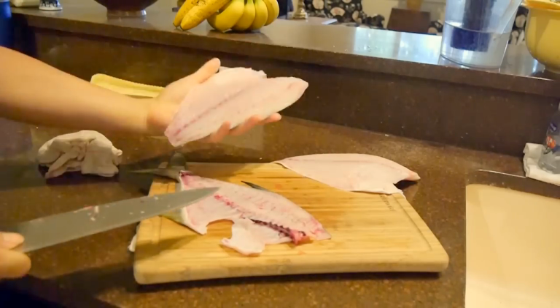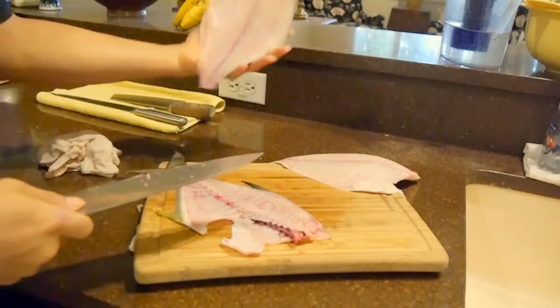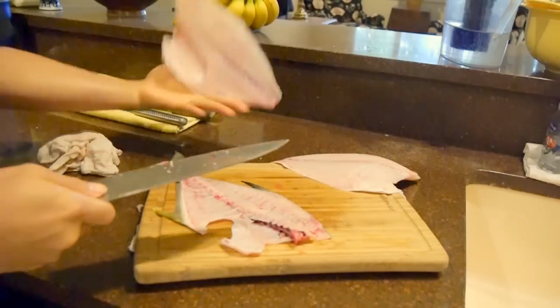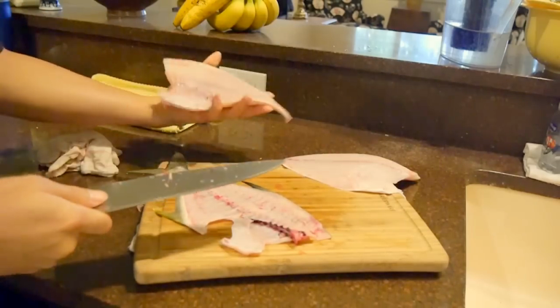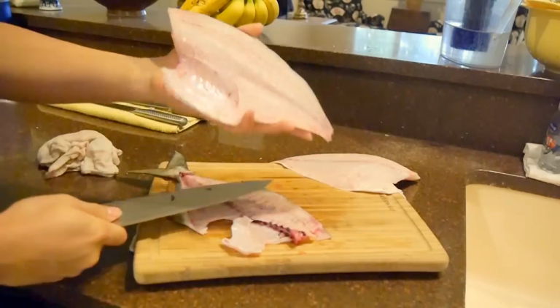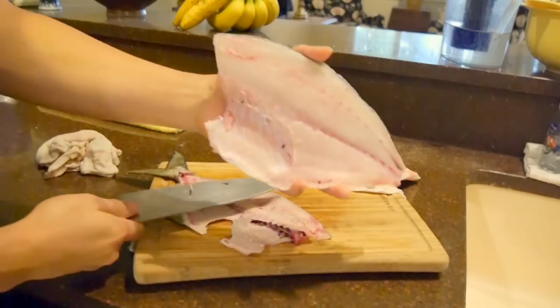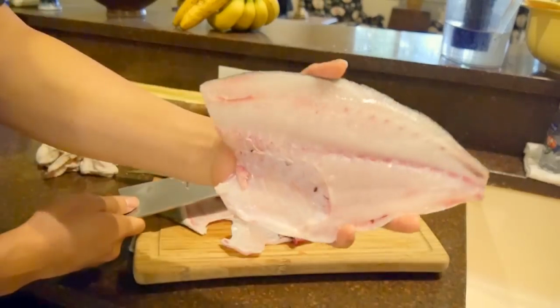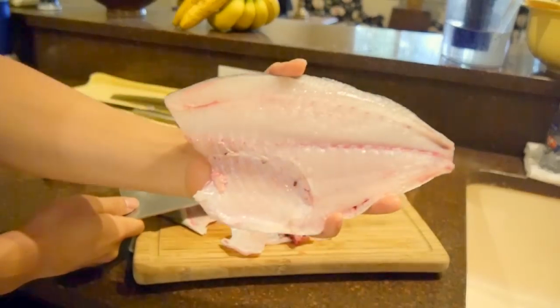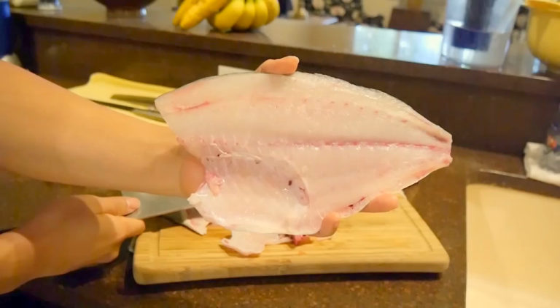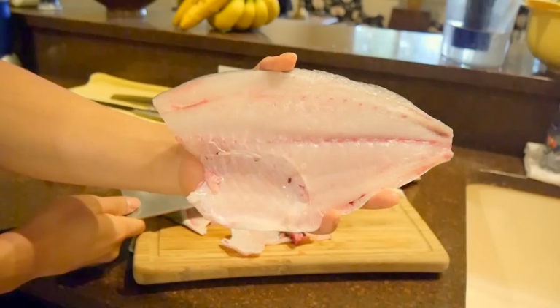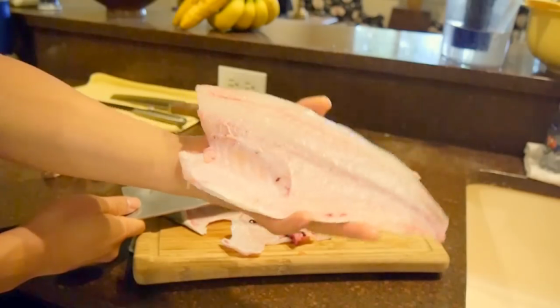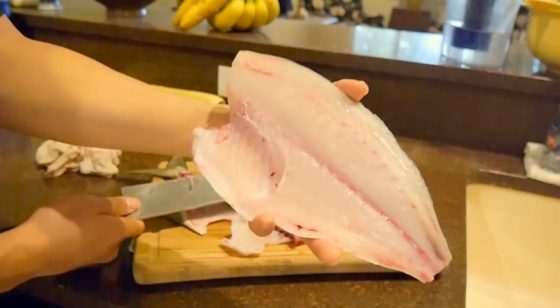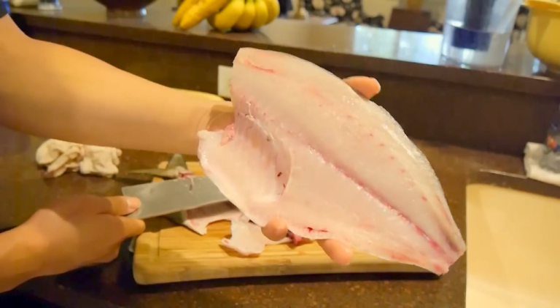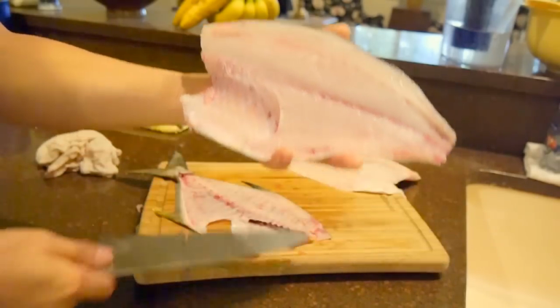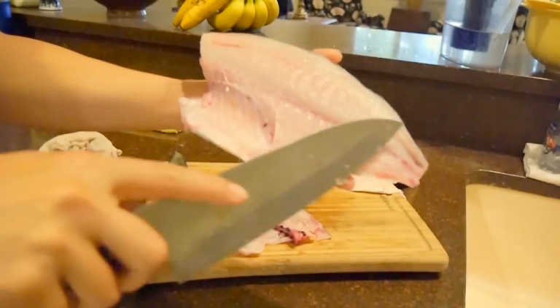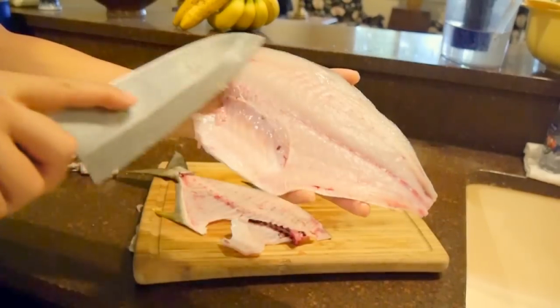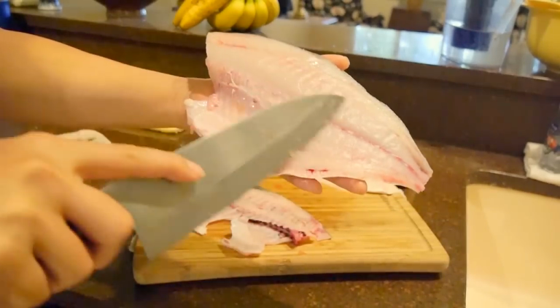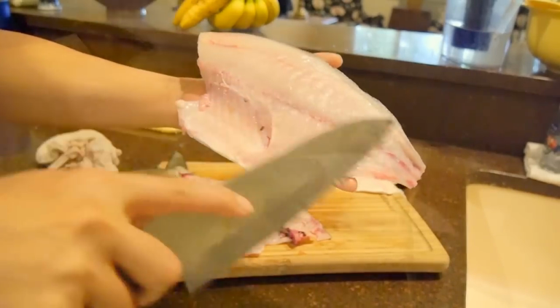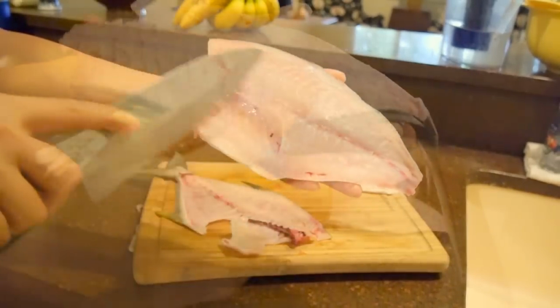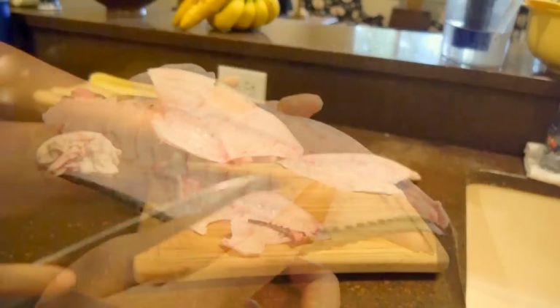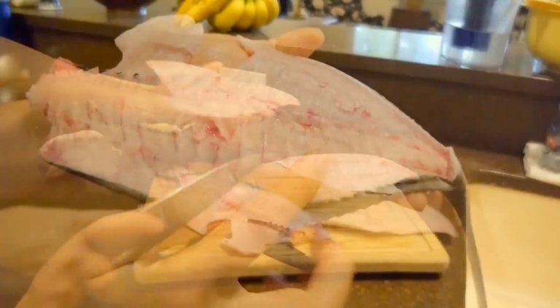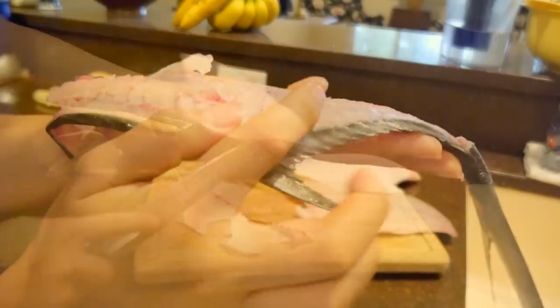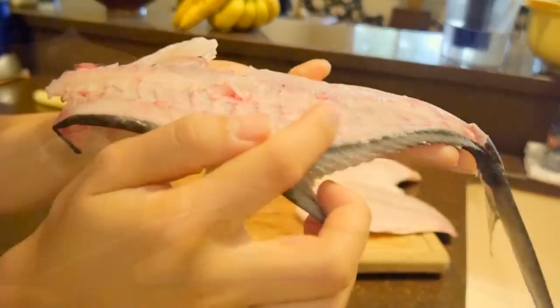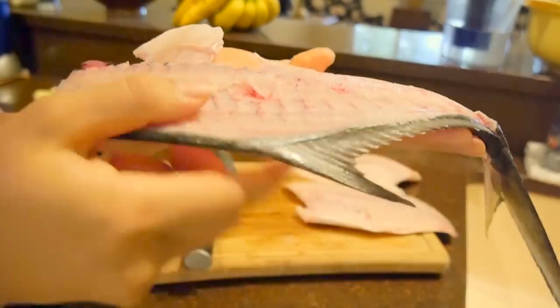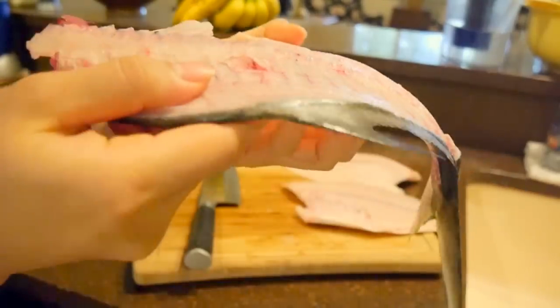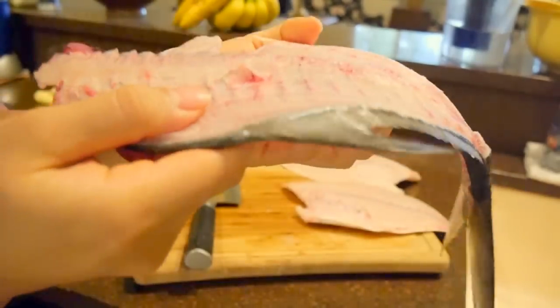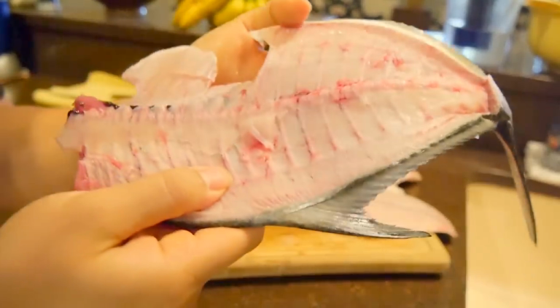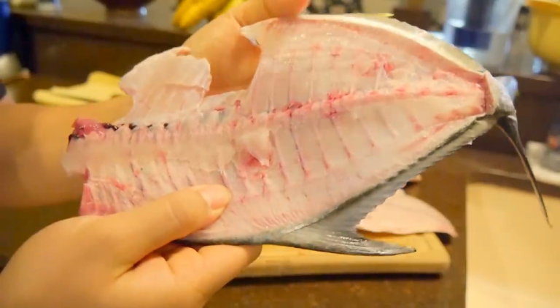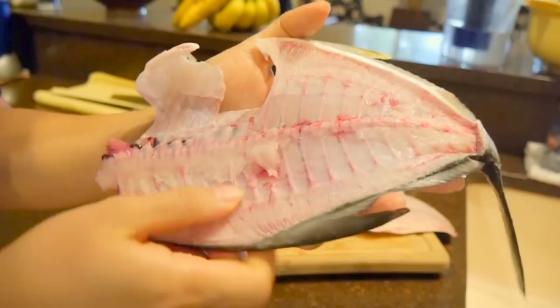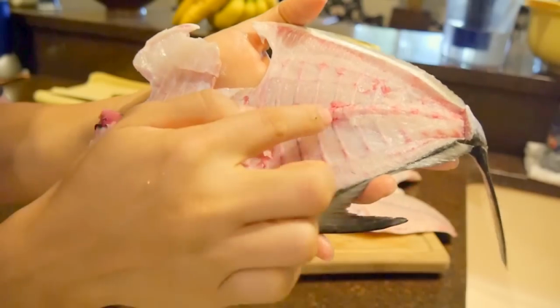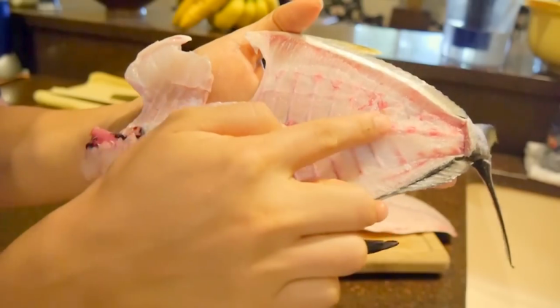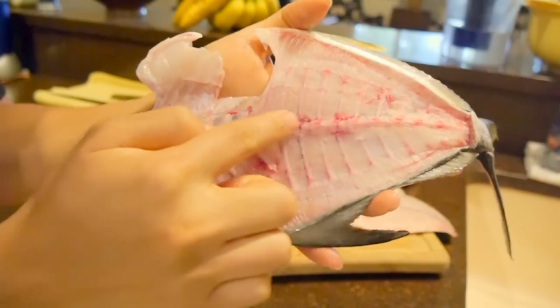For the second fillet, you'll notice I left the ribcage on there. It doesn't matter — you can leave it on there or take it off, whichever is easier for you. Later on in the video I'll show you how to remove the ribcage if you decide to leave it on the fillet.